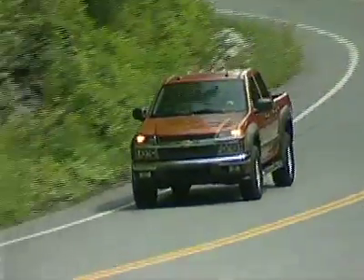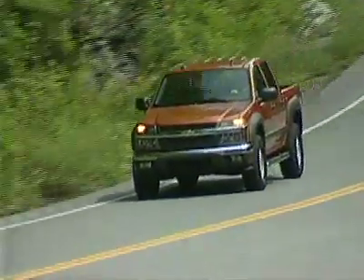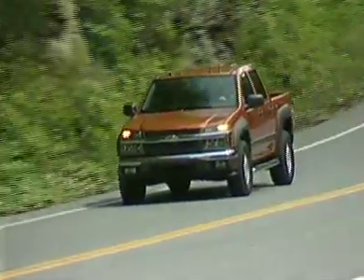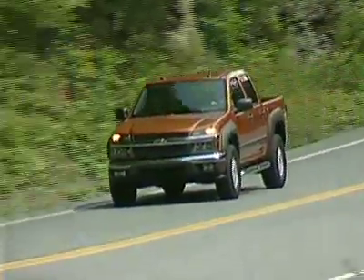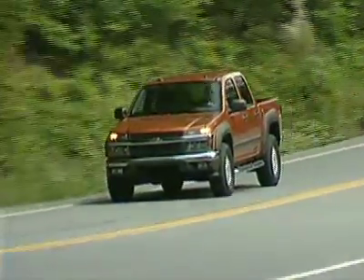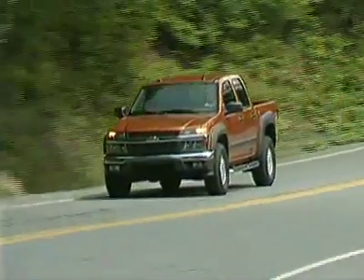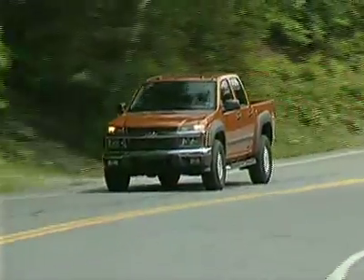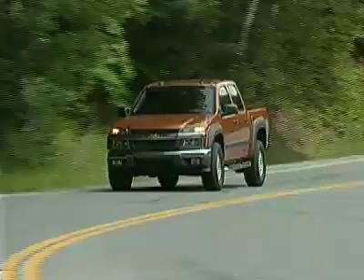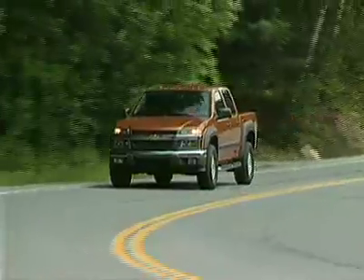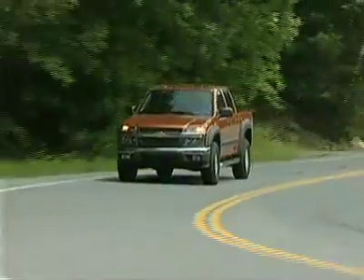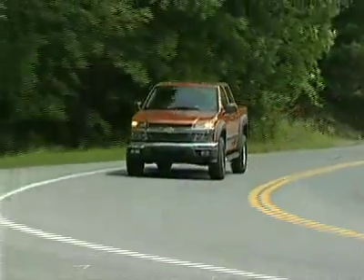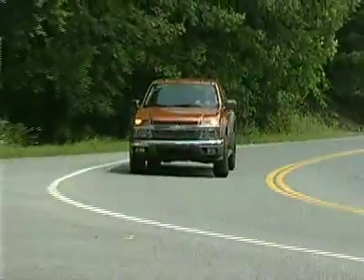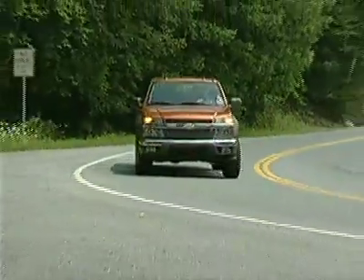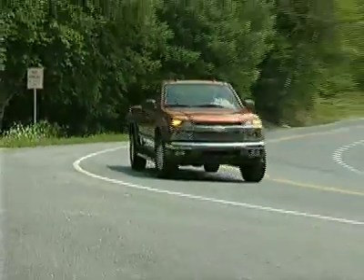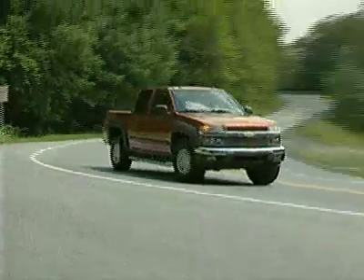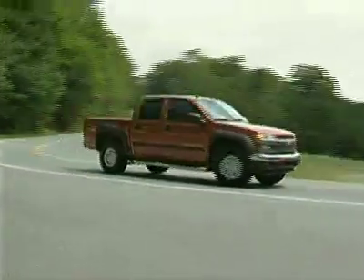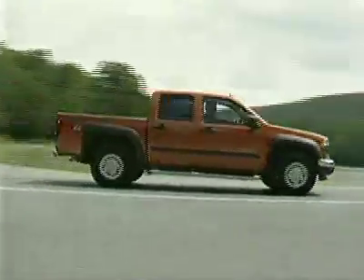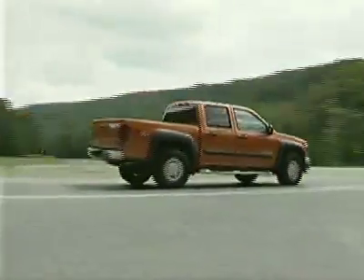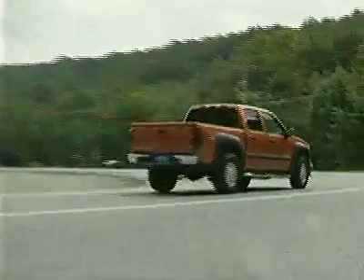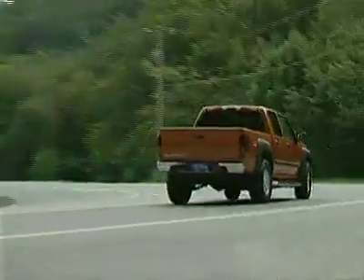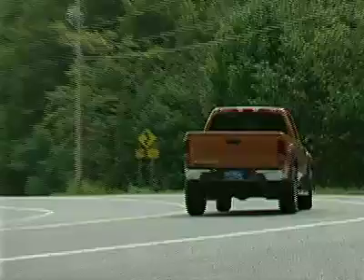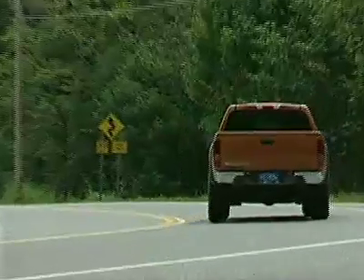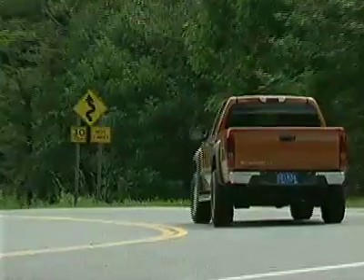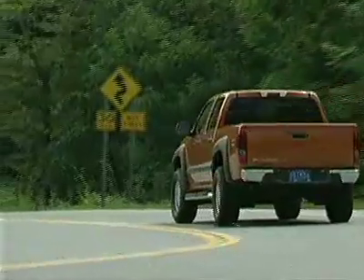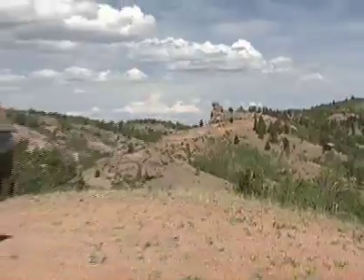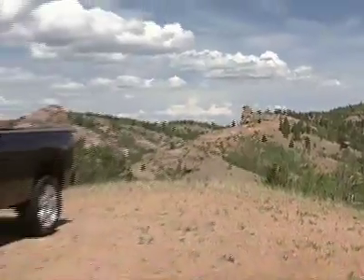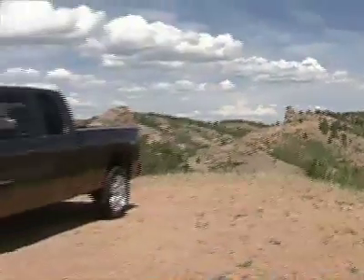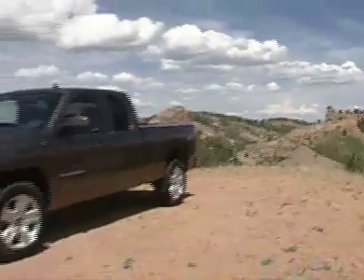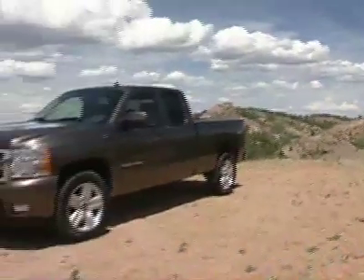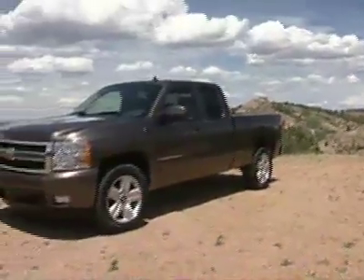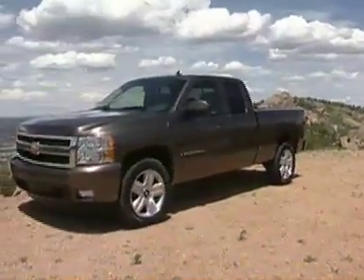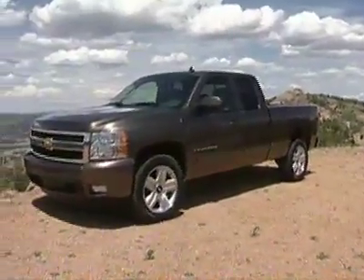My recommendation is to look at the competition. Chevy has never built a solid mid-sized or compact truck, and the Colorado is no exception. It's too bad they can't just build a smaller version of their Silverado, which by contrast is a solid class leader.